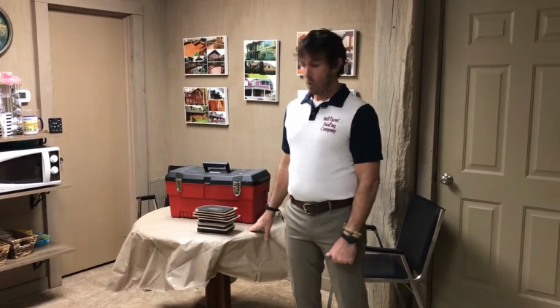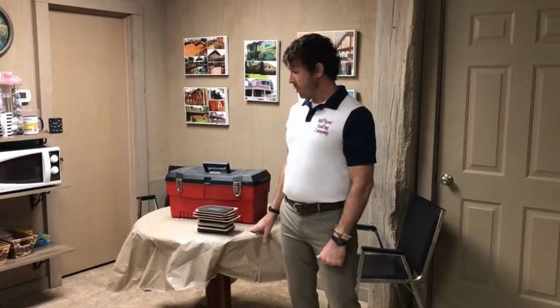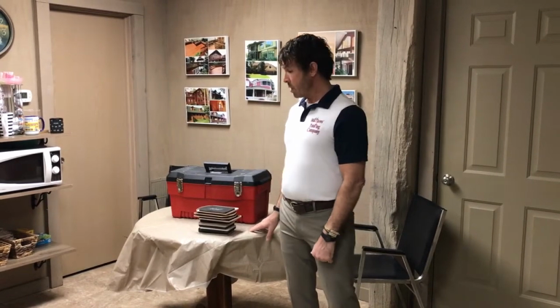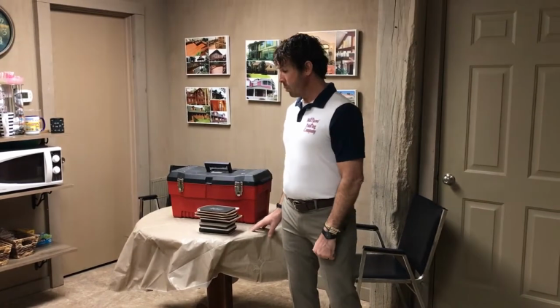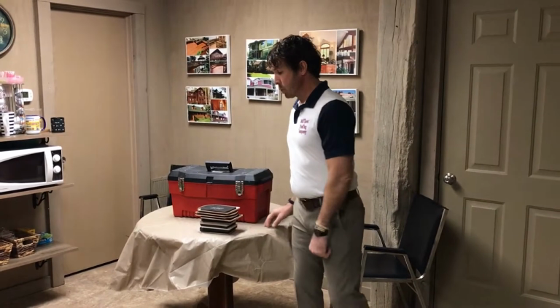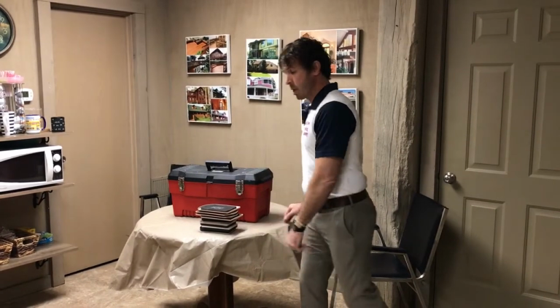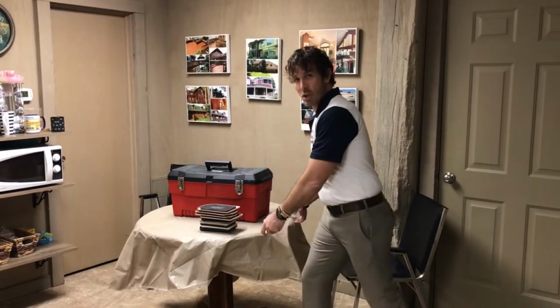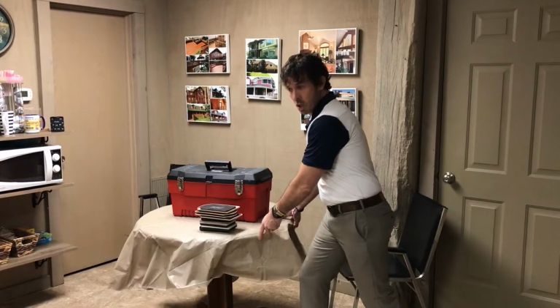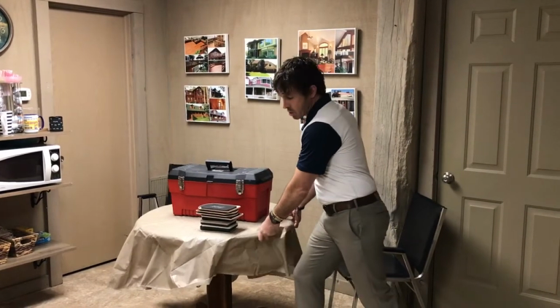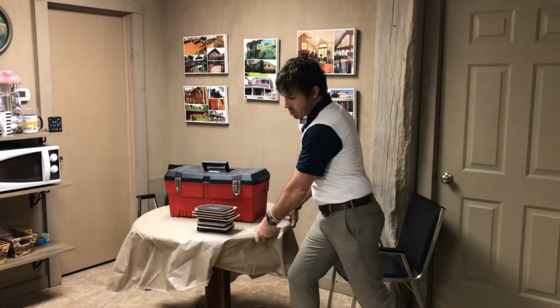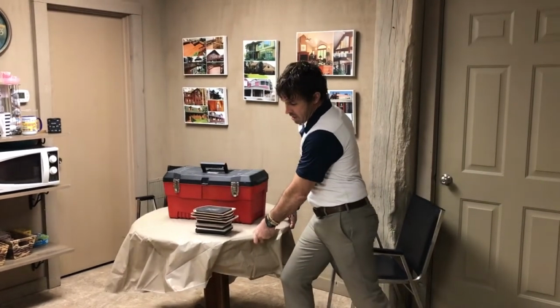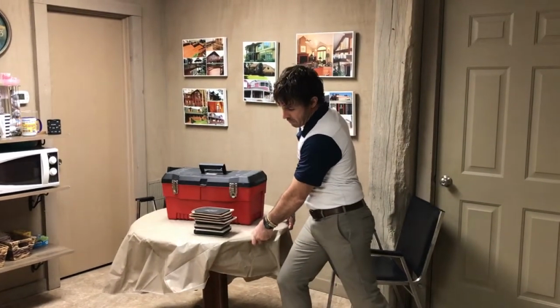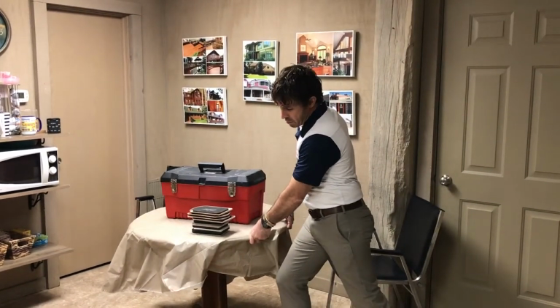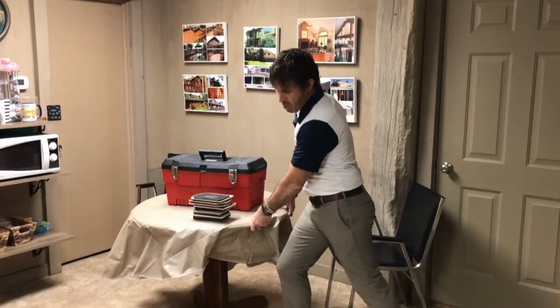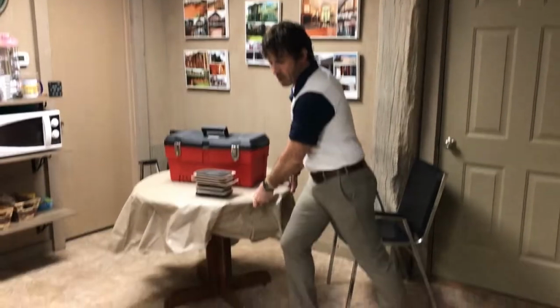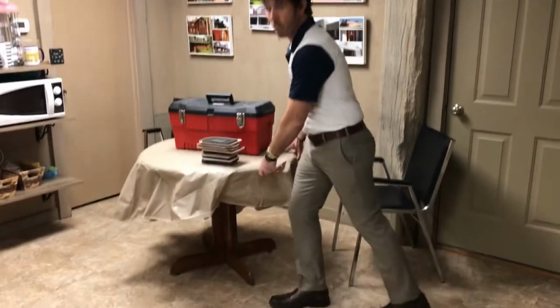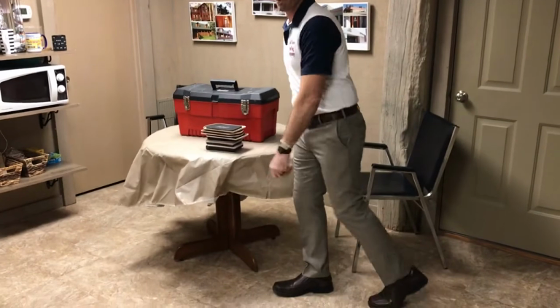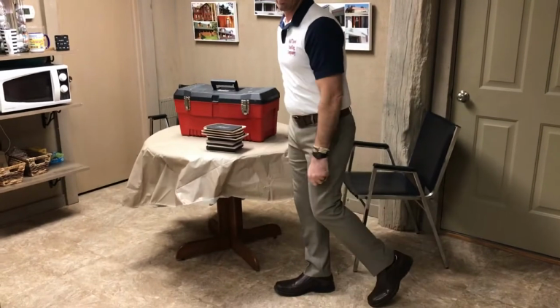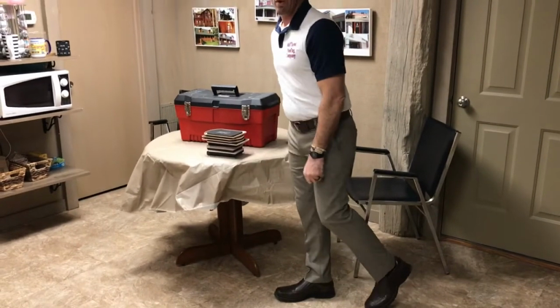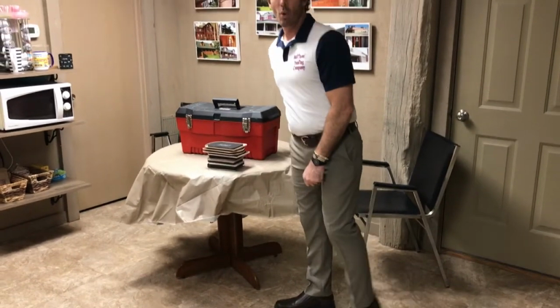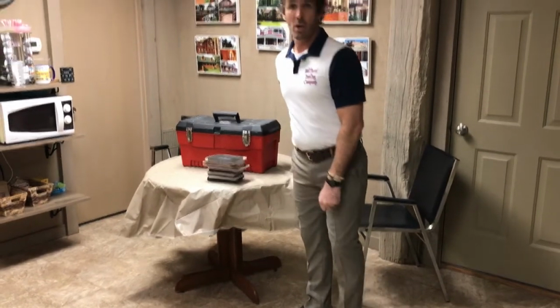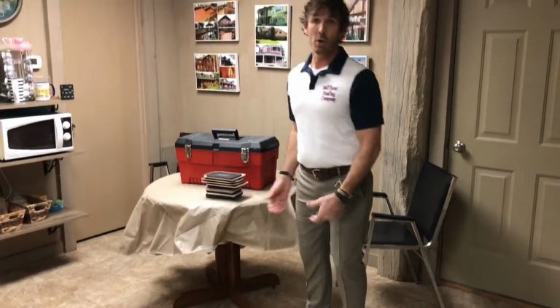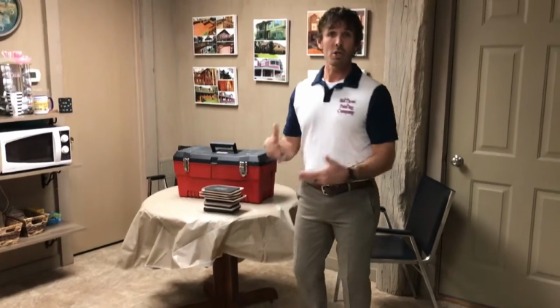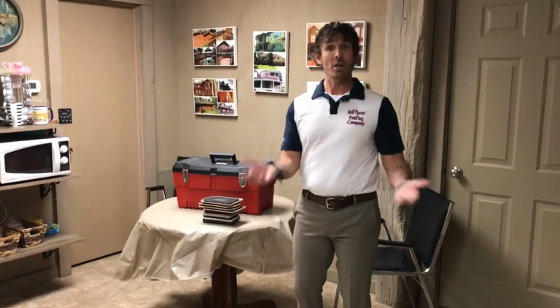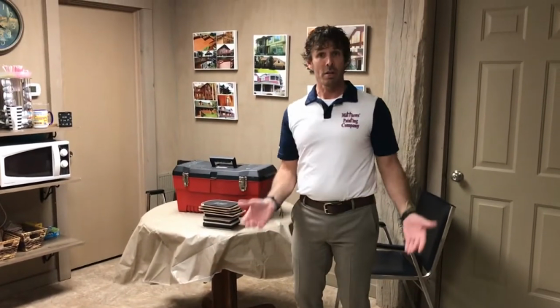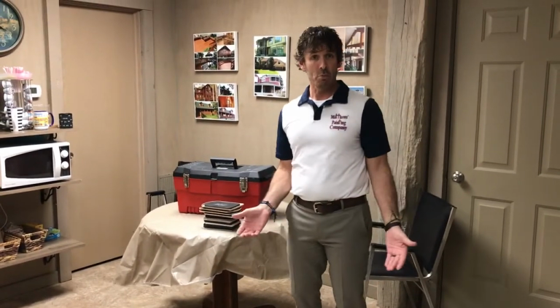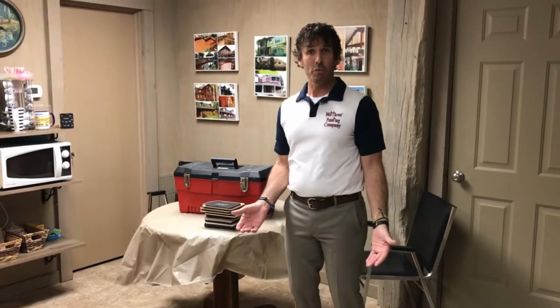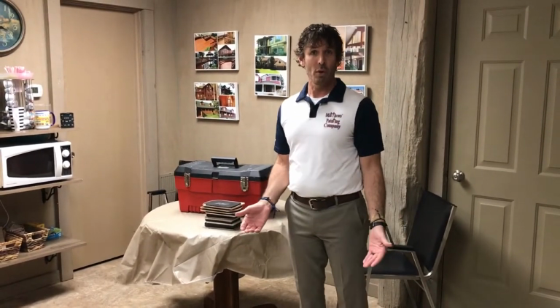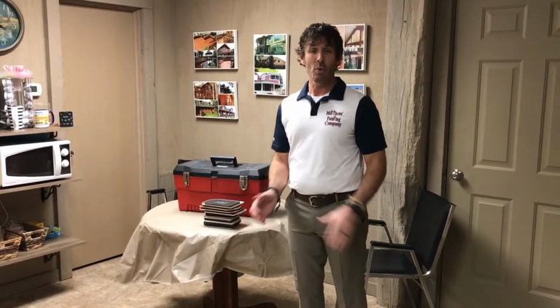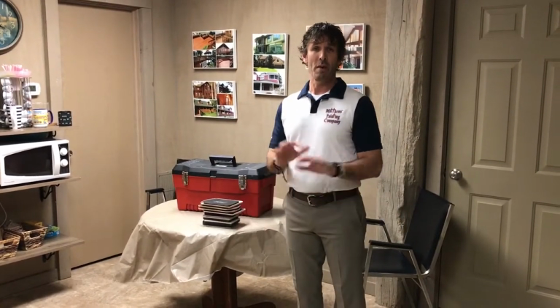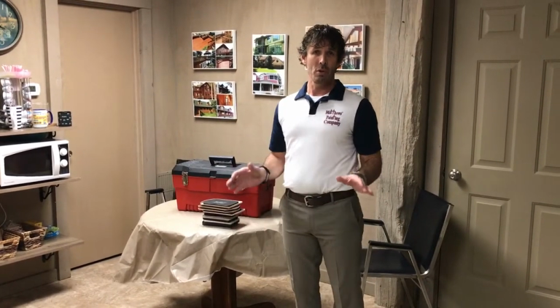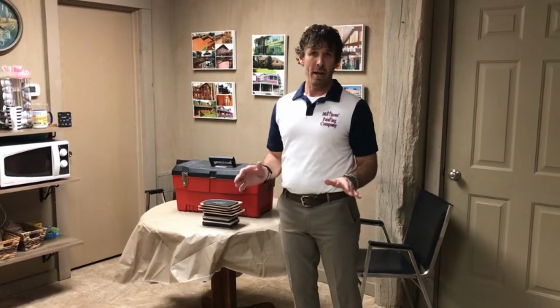One thing we don't do is we don't just go and start sliding furniture across a floor — we're going to scratch the customer's floor. We never do that.